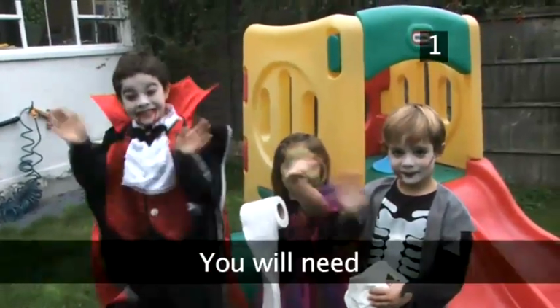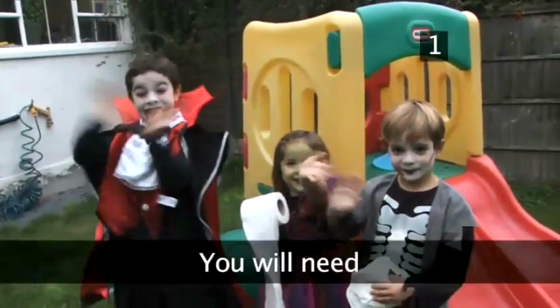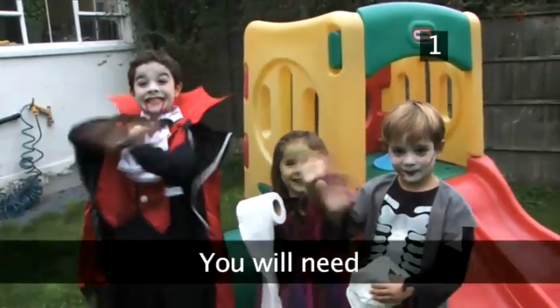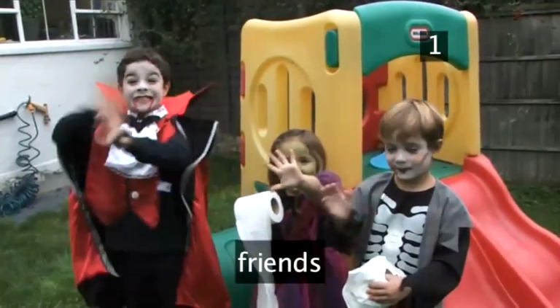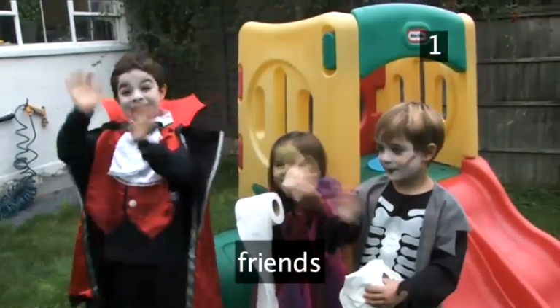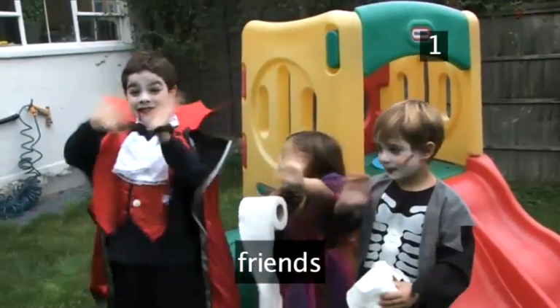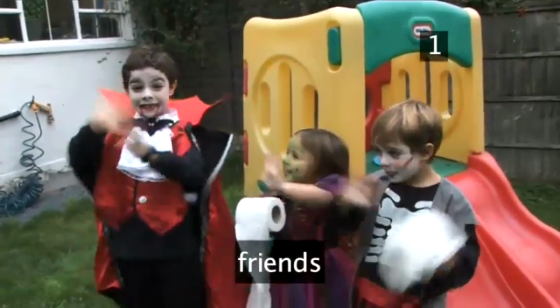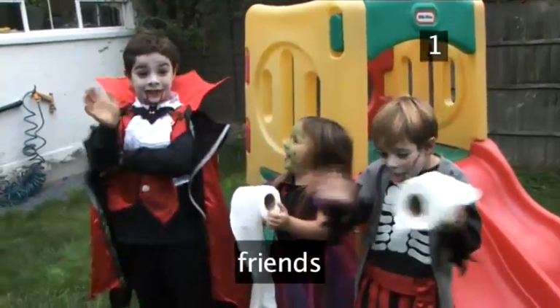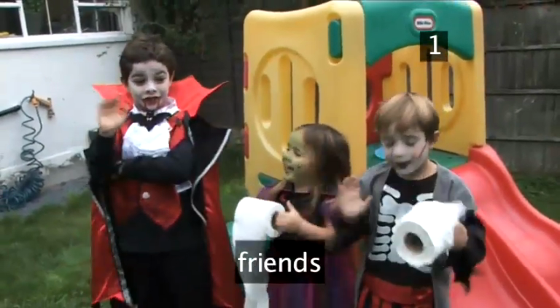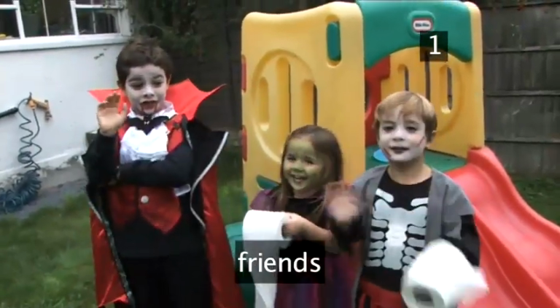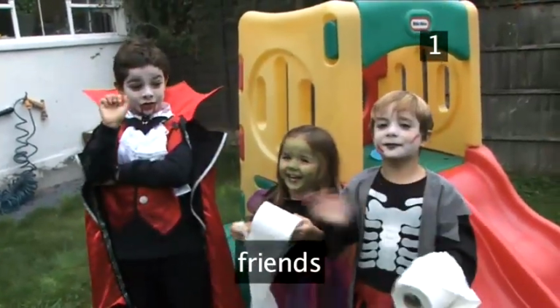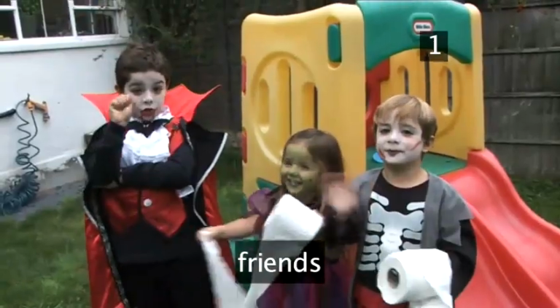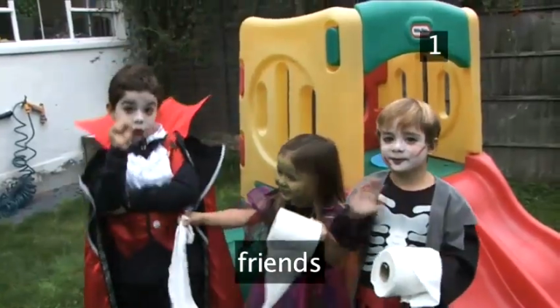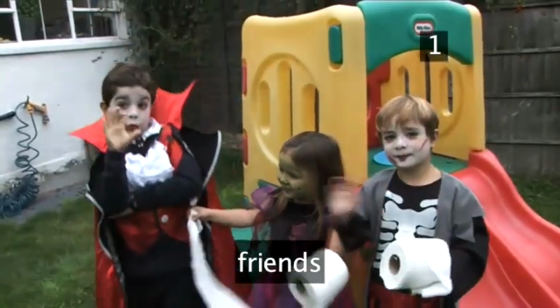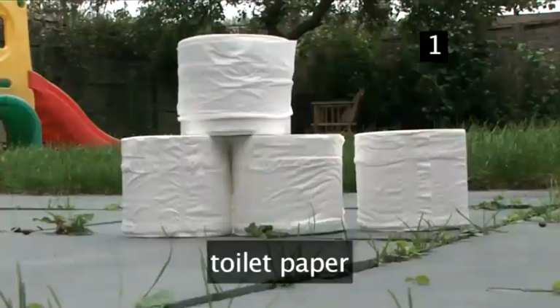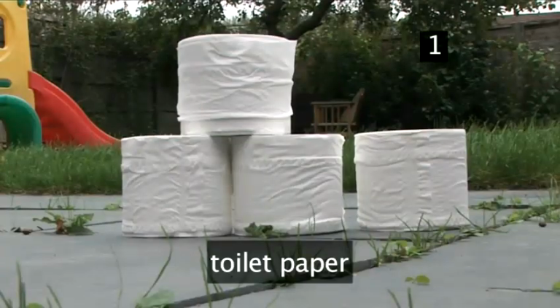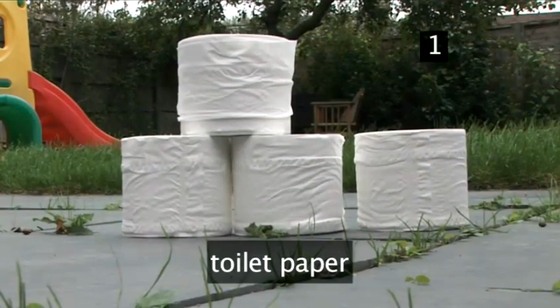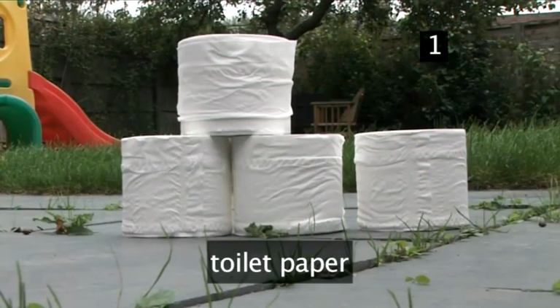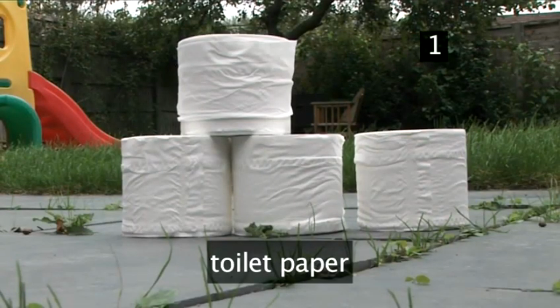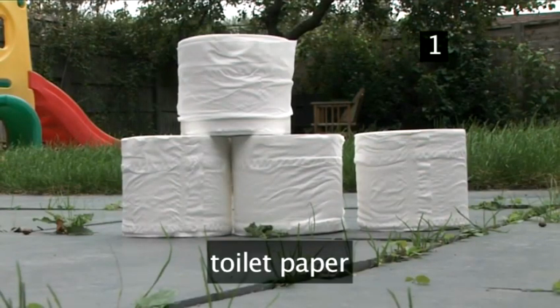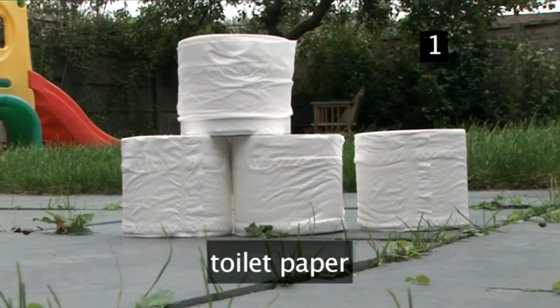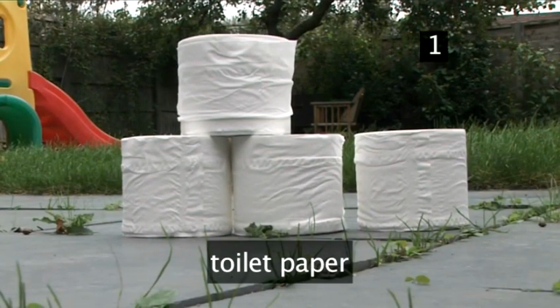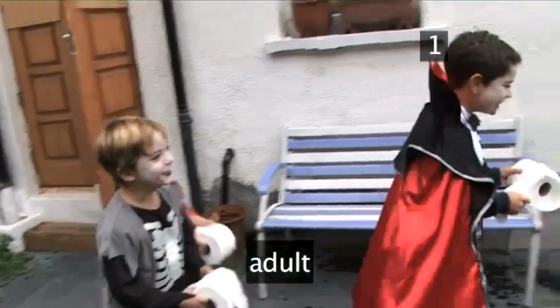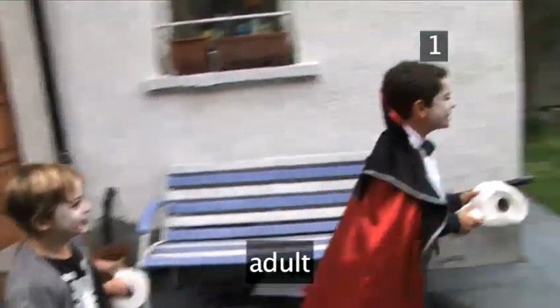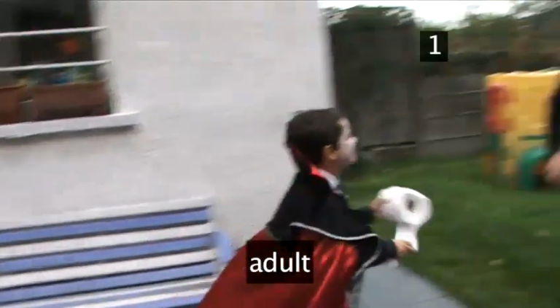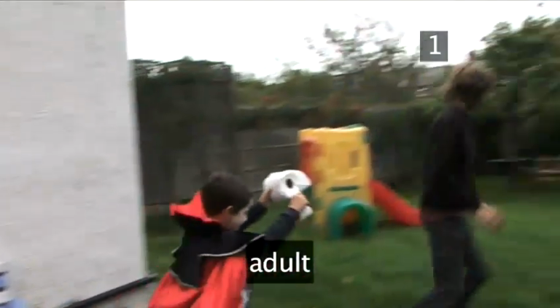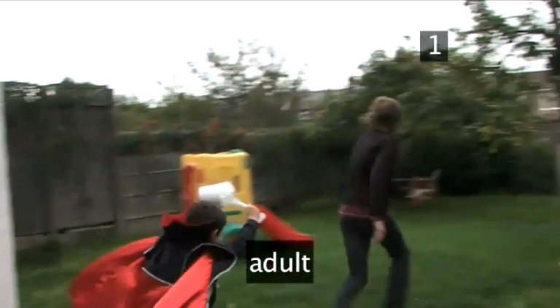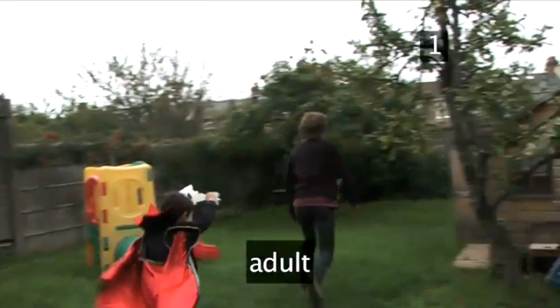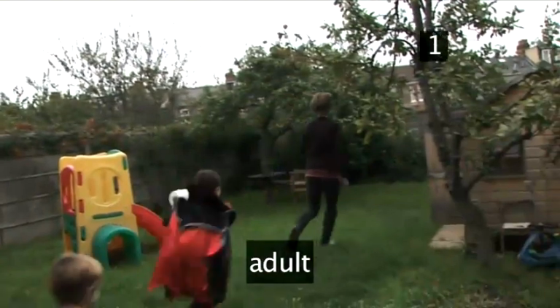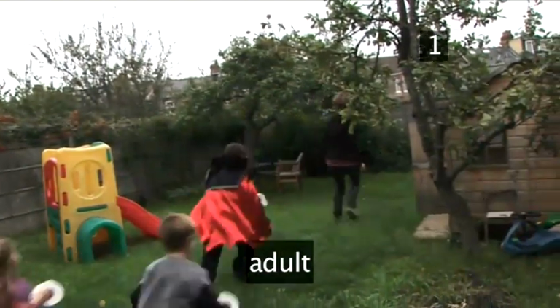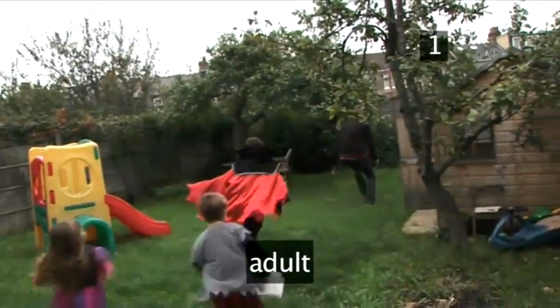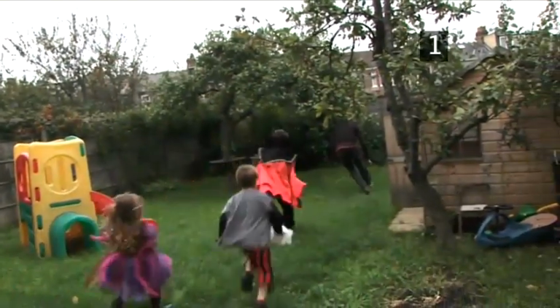You will need at least three friends, four rolls of toilet paper, and you may need a willing adult with a sense of humor.